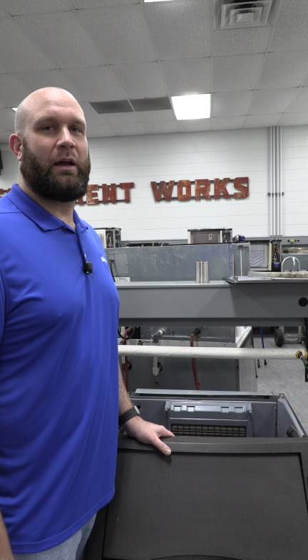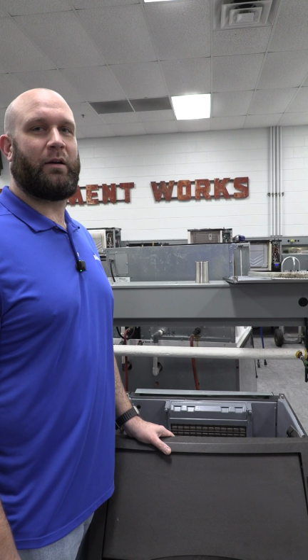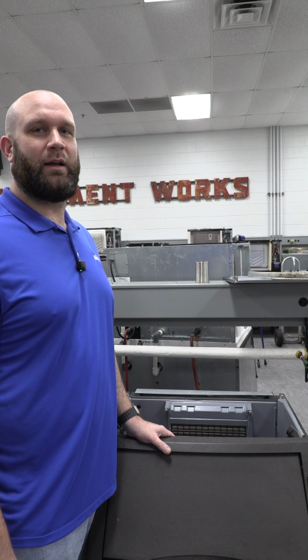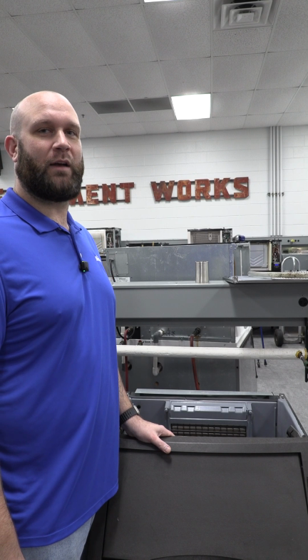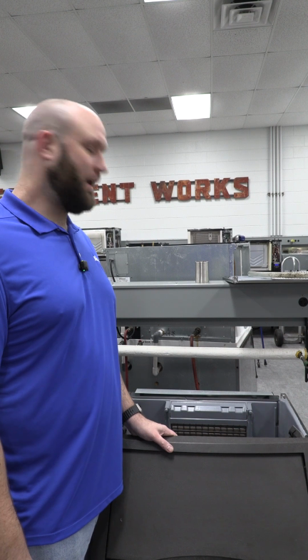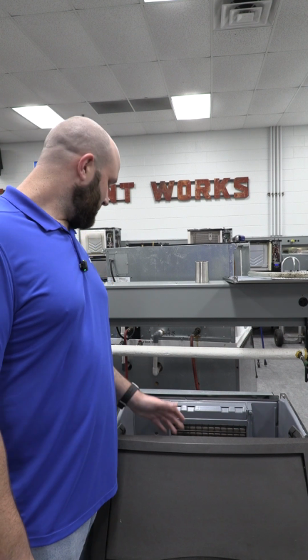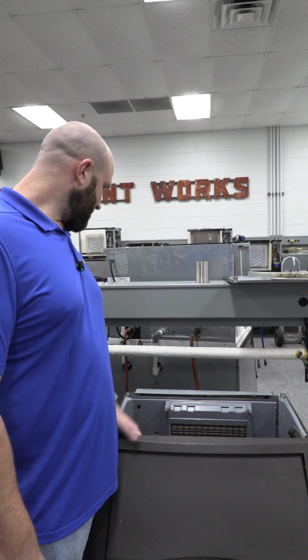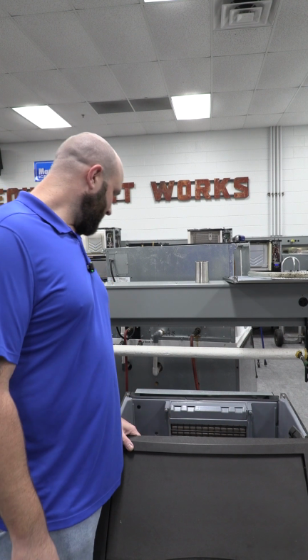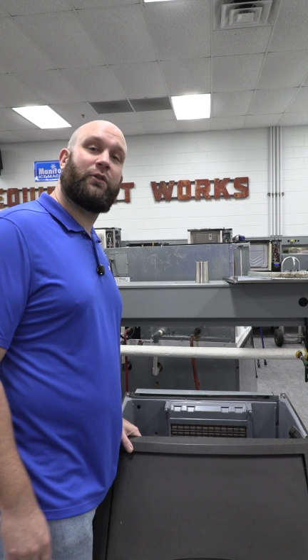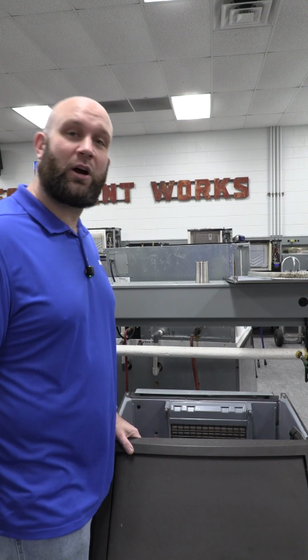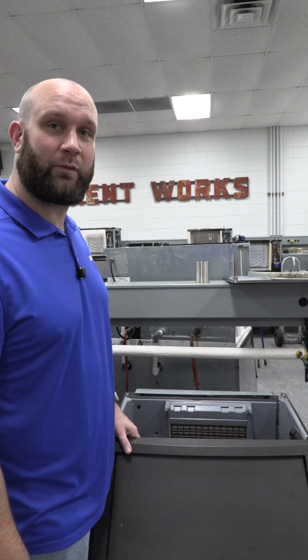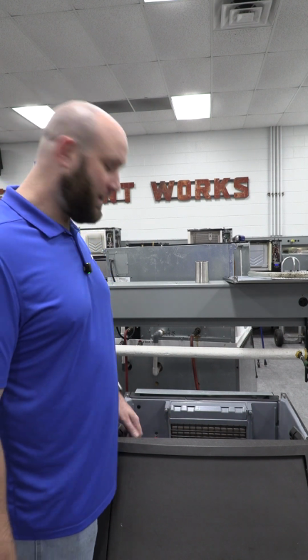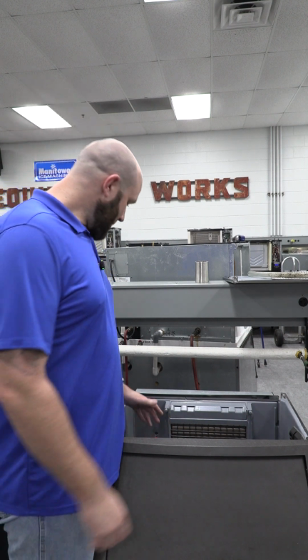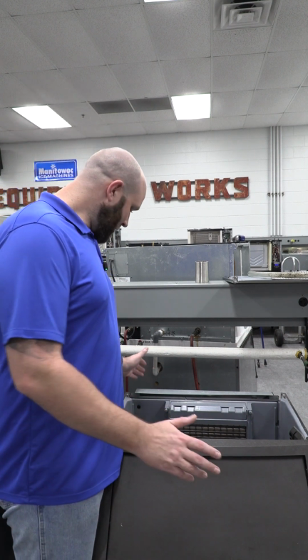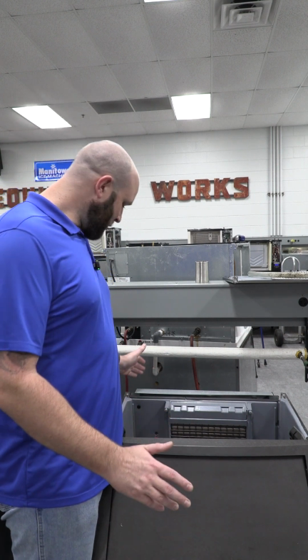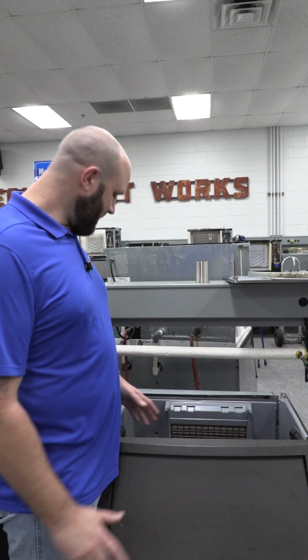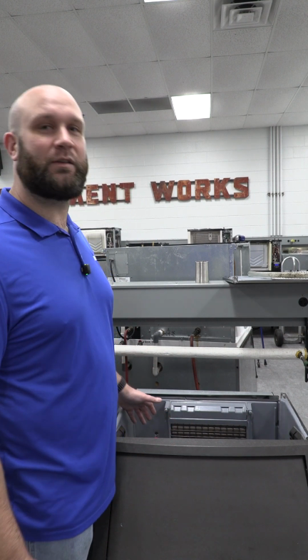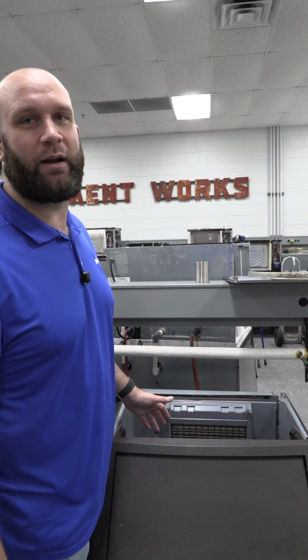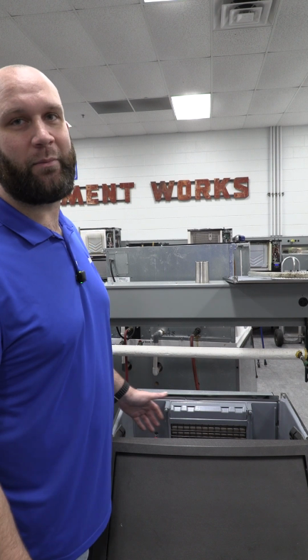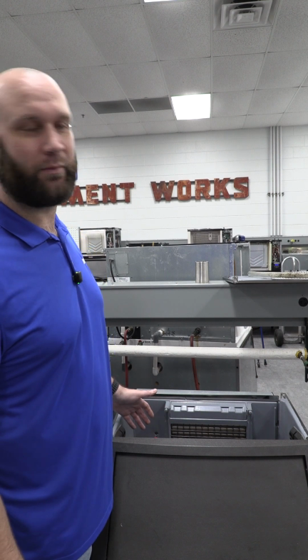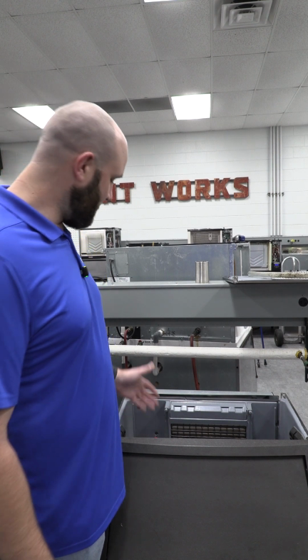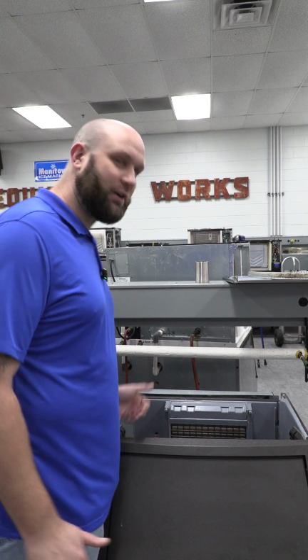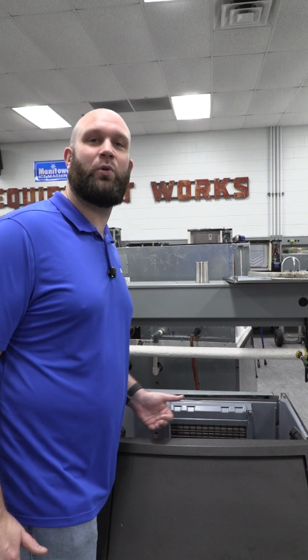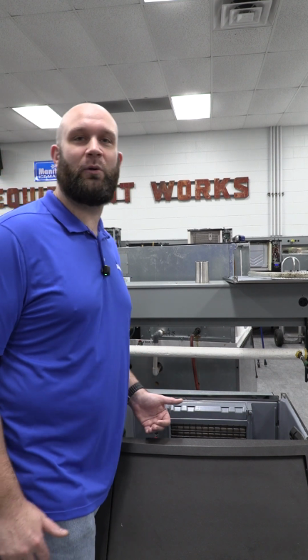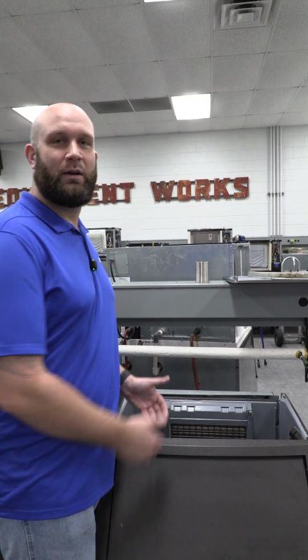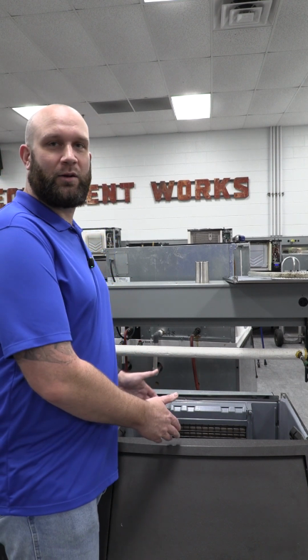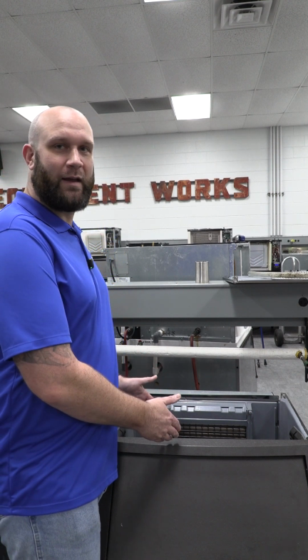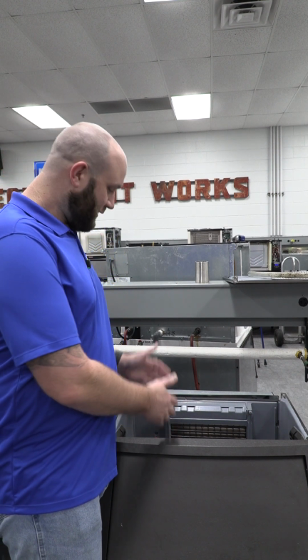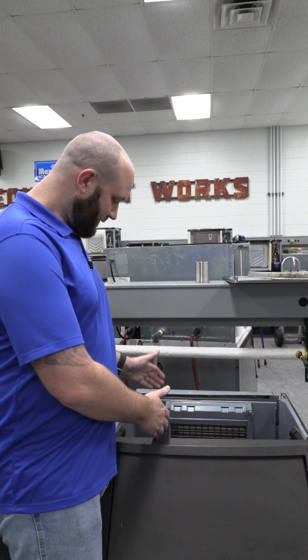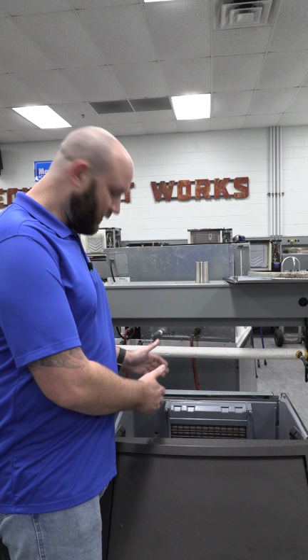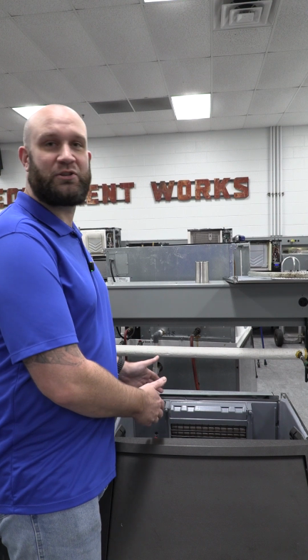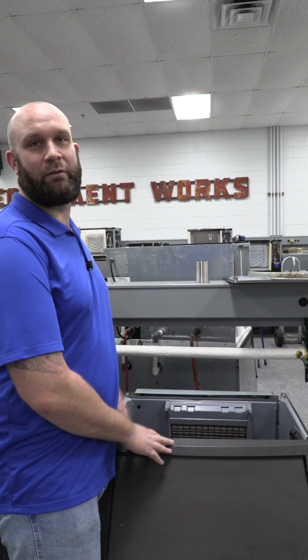Hey guys, we're out here in the hands-on center today getting ready for our first factory school starting next Monday. We're just getting all the equipment ready. This is a call that I see come into tech support quite a bit — I wanted to make a quick video on it. It's the orientation of the float switches on the Neo under-counter machine.